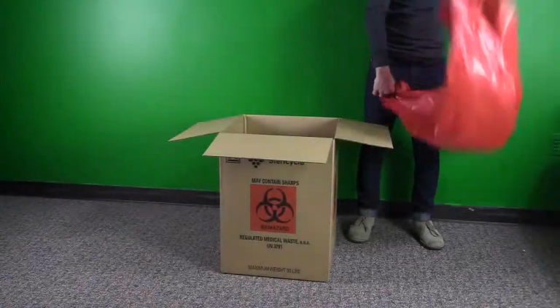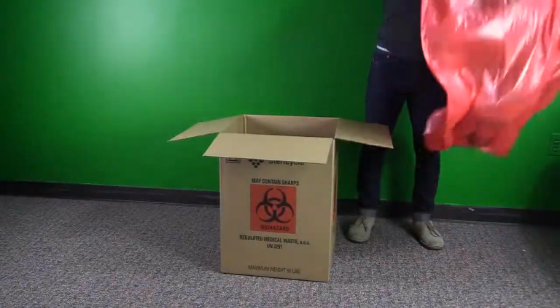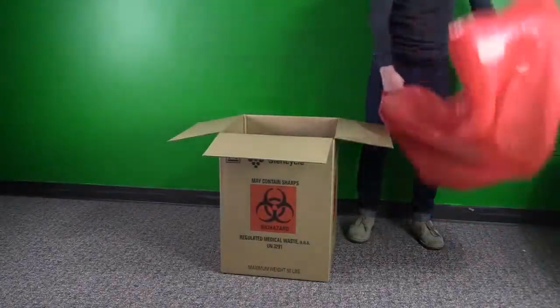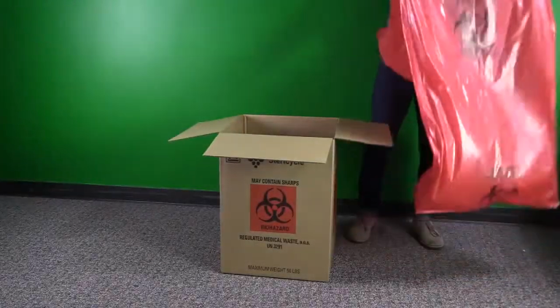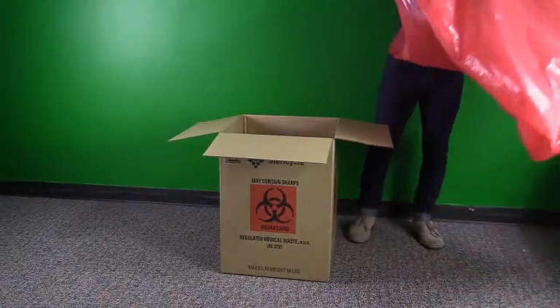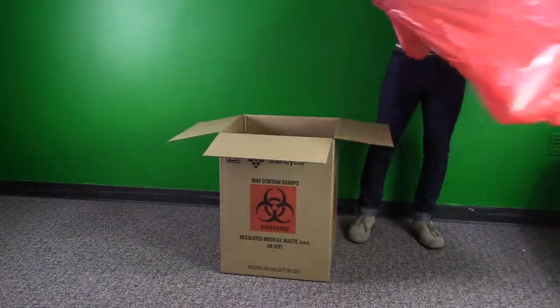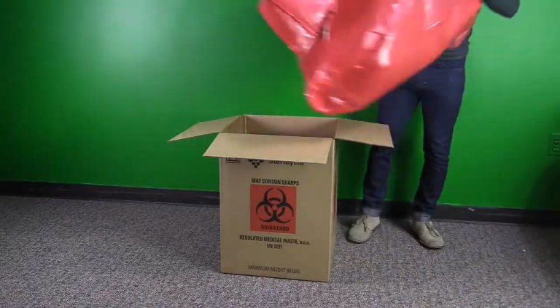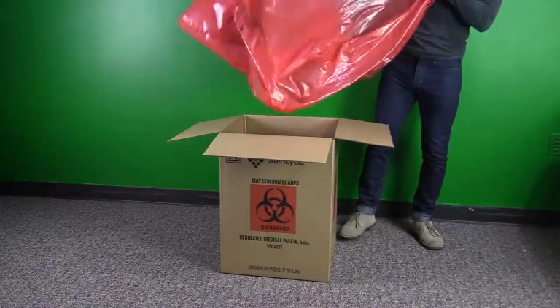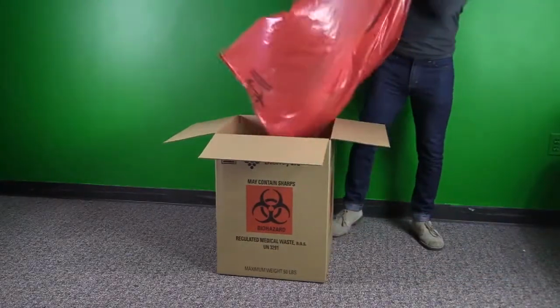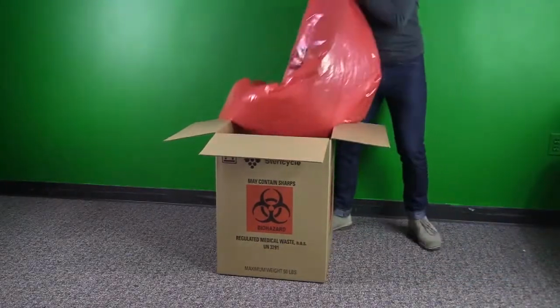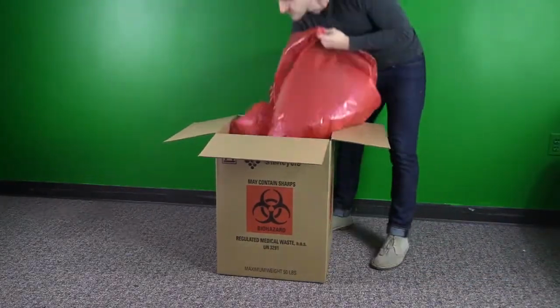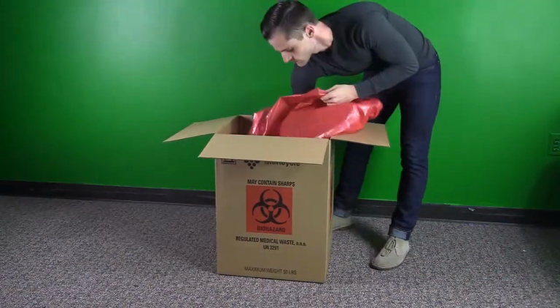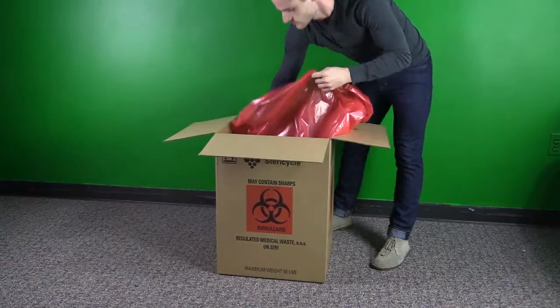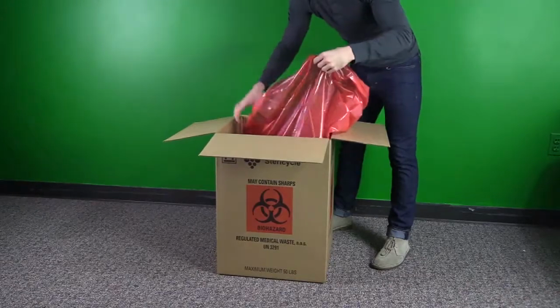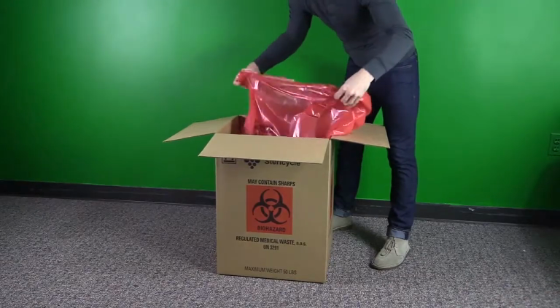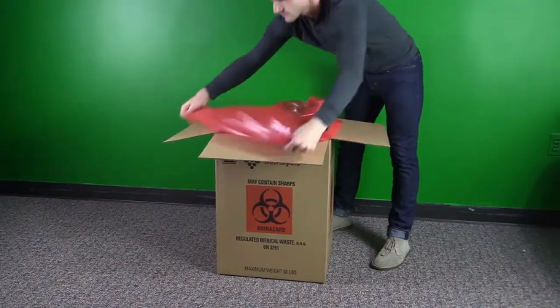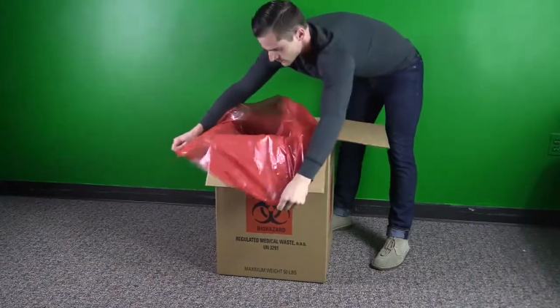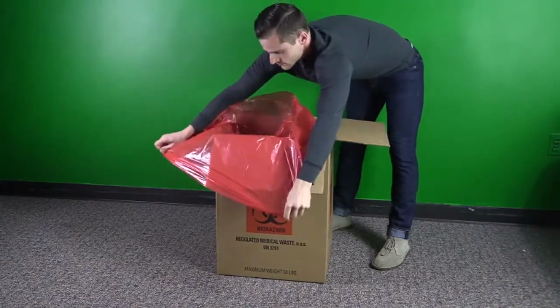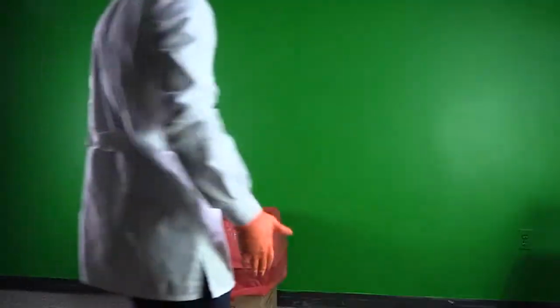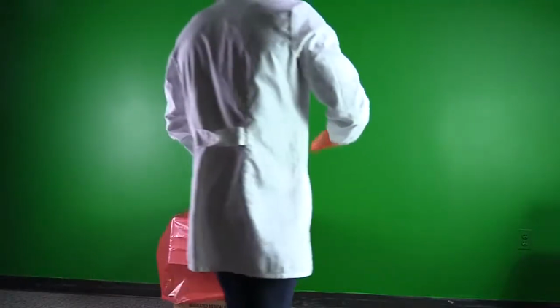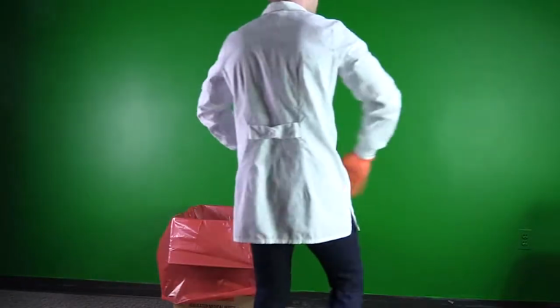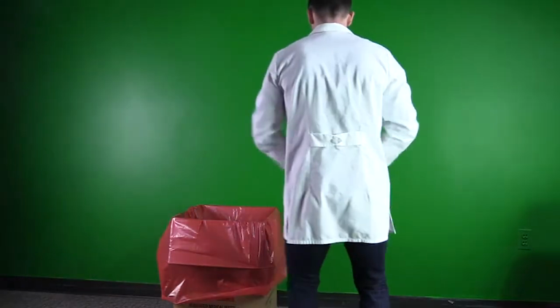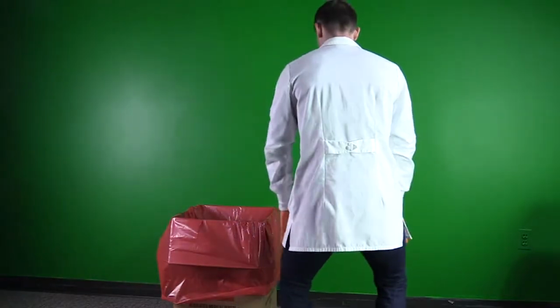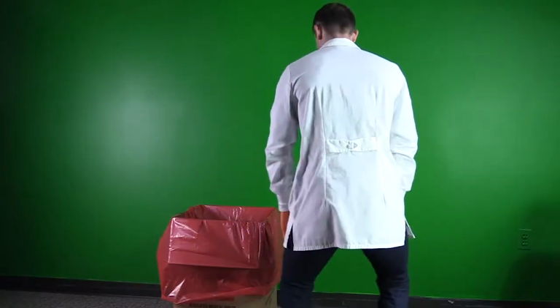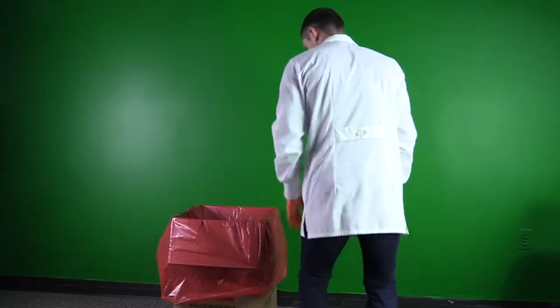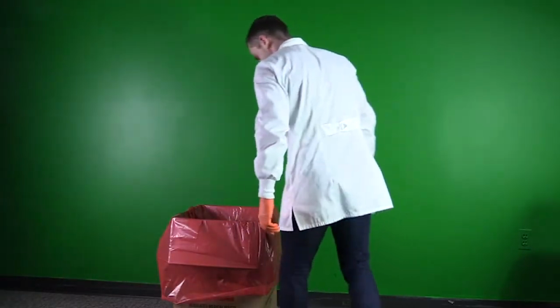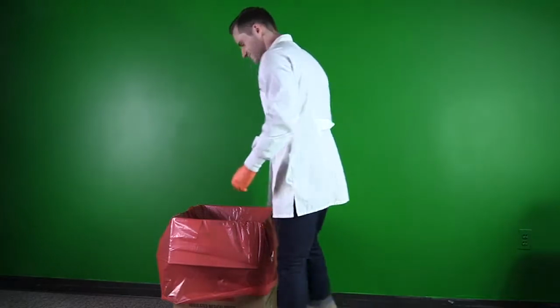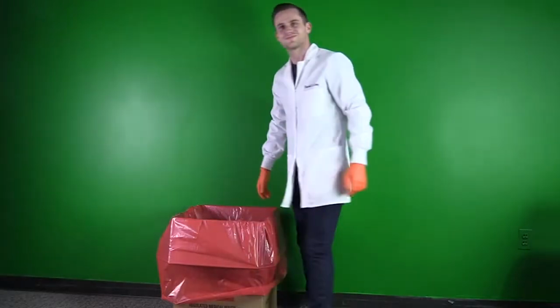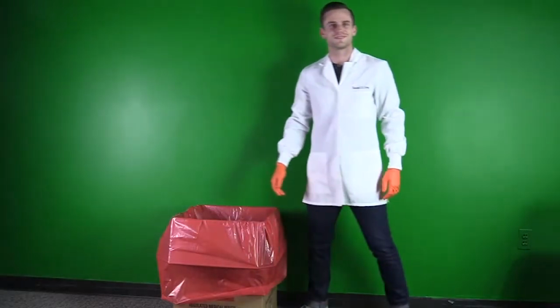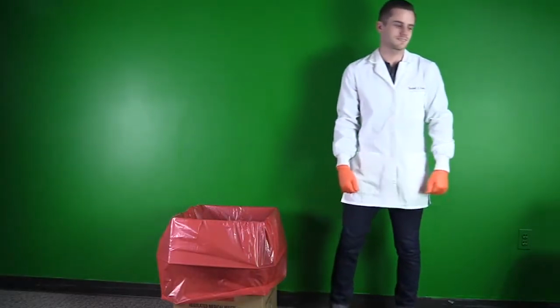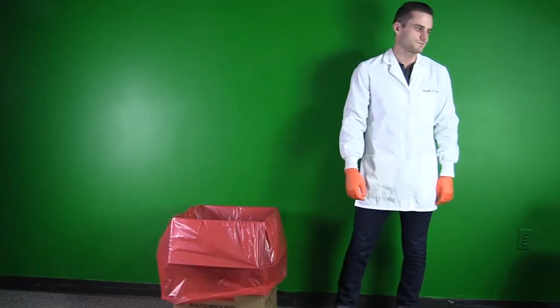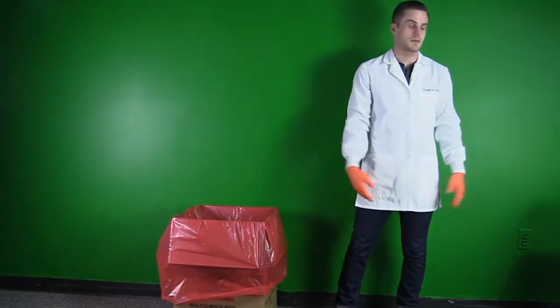Next, turn the box upright and line it with a red biohazardous waste bag. When you're ready to begin using the box, make sure you set it in a convenient location to collect biohazardous waste in your laboratory.